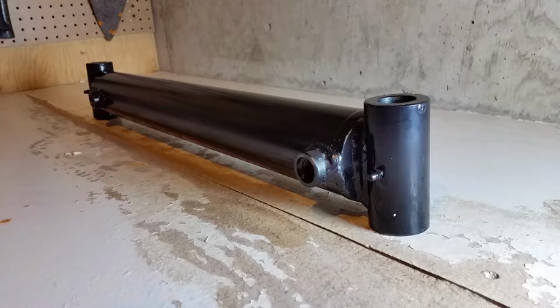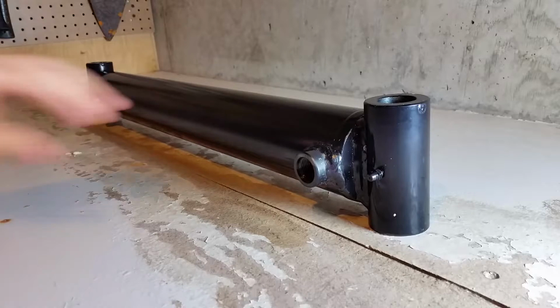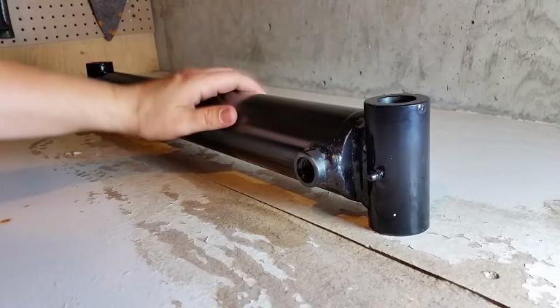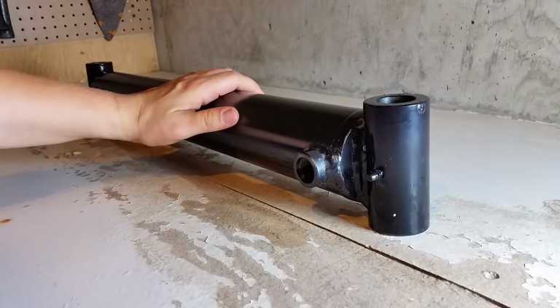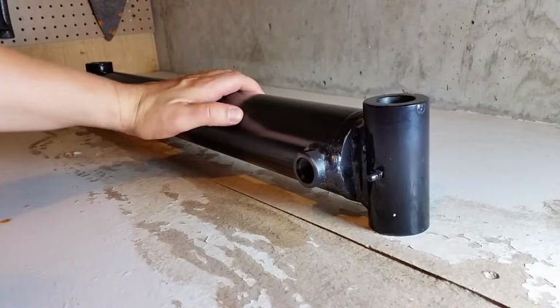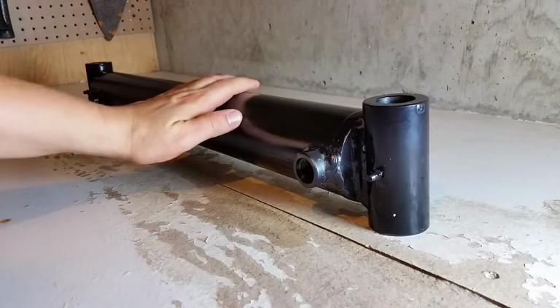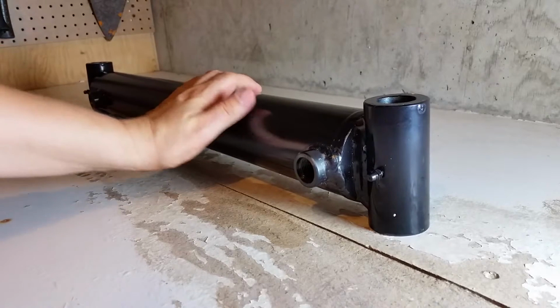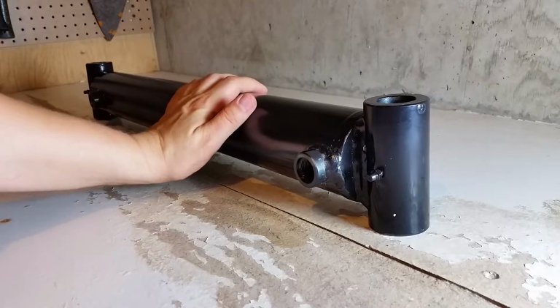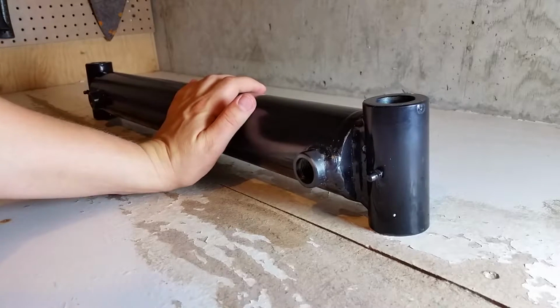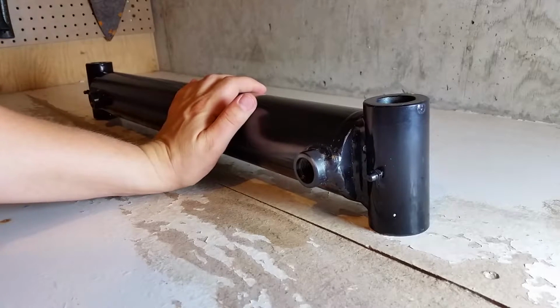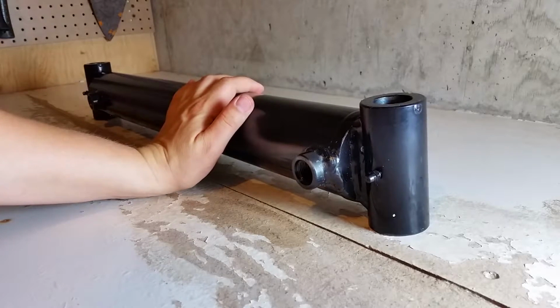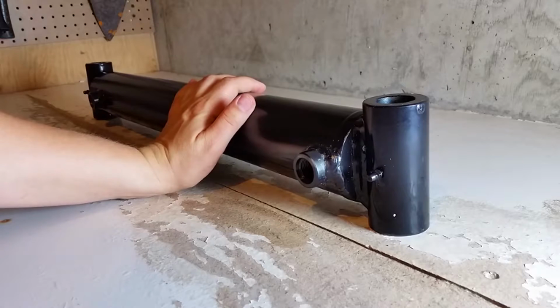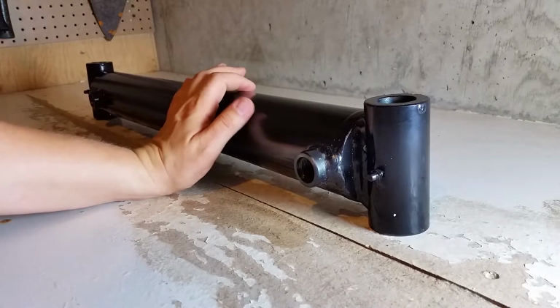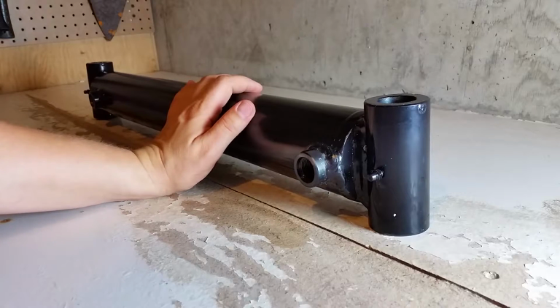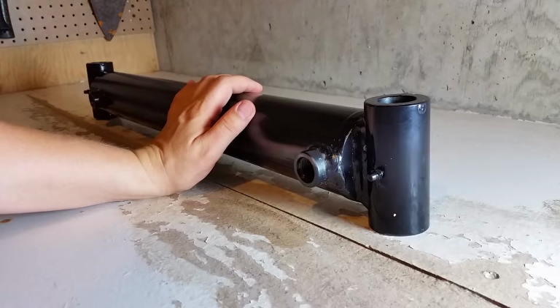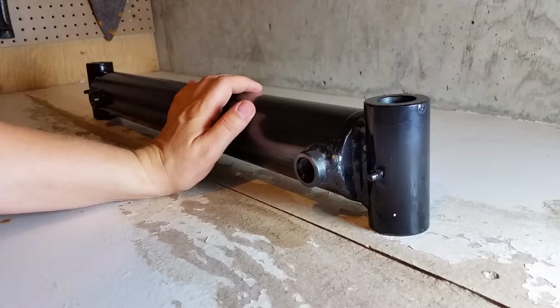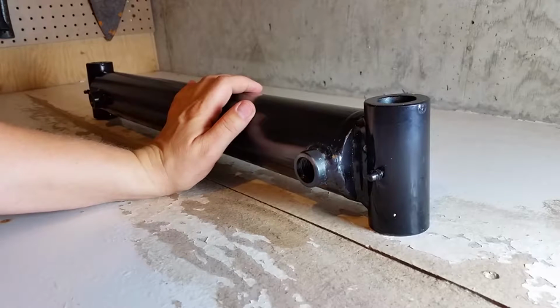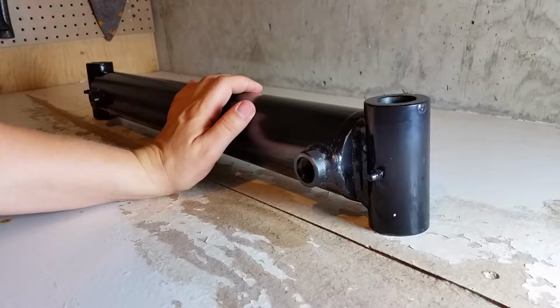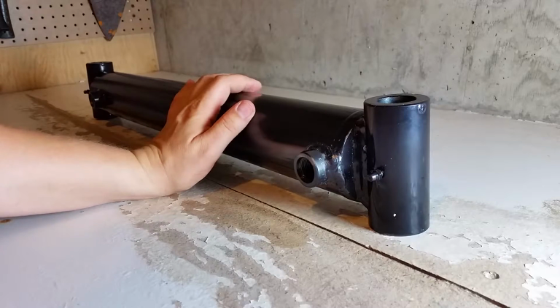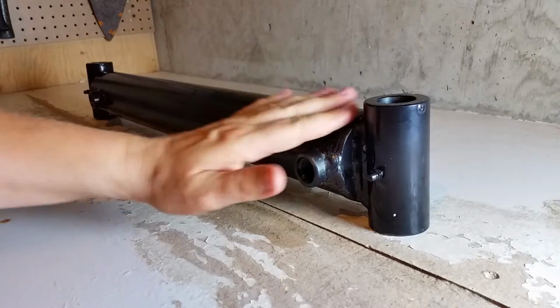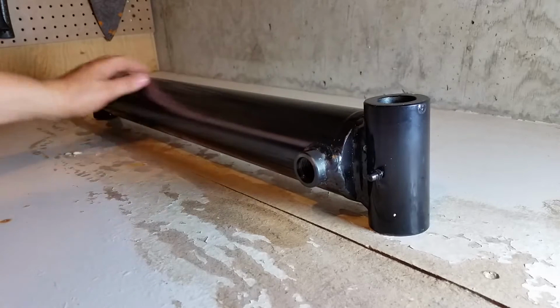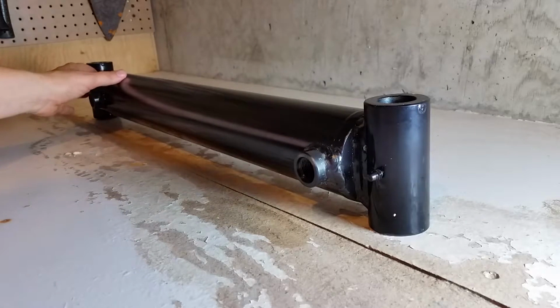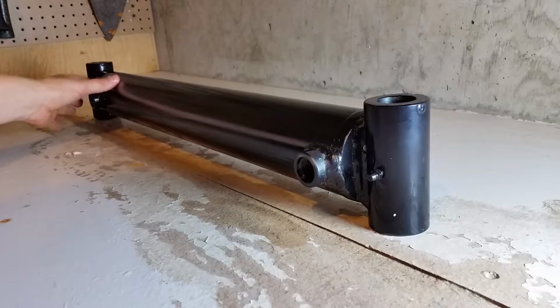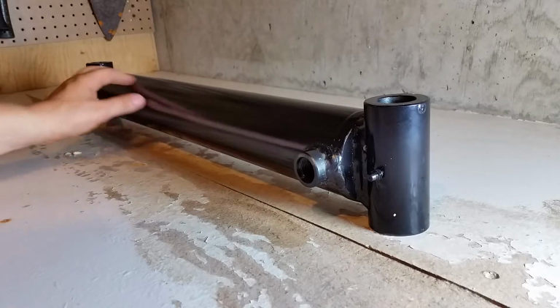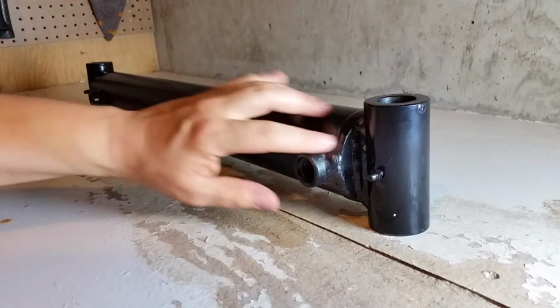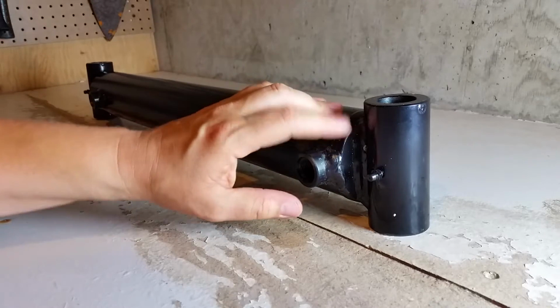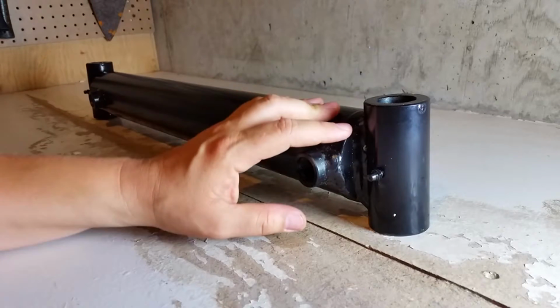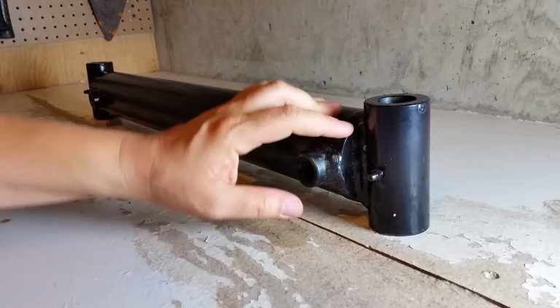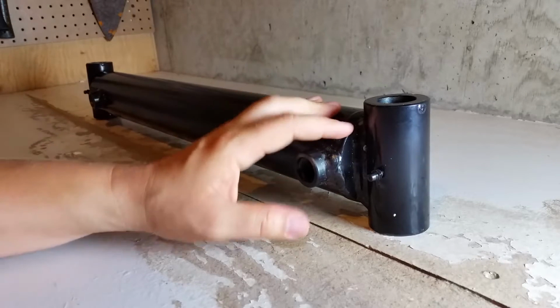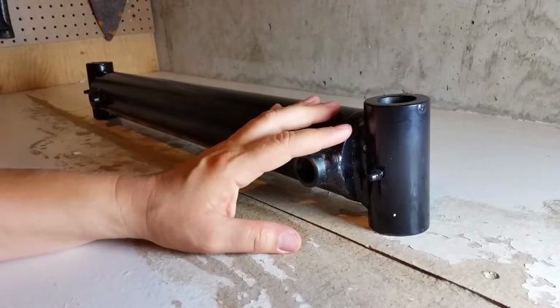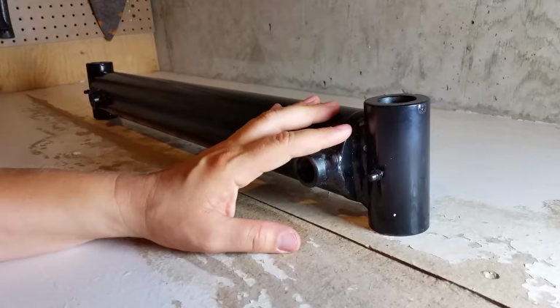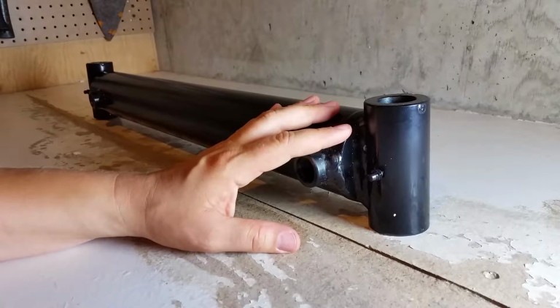The outside diameter of the barrel itself is two and seven-eighths inches, and the length of the barrel itself, measuring just the barrel, is 22 and three-quarter inches.